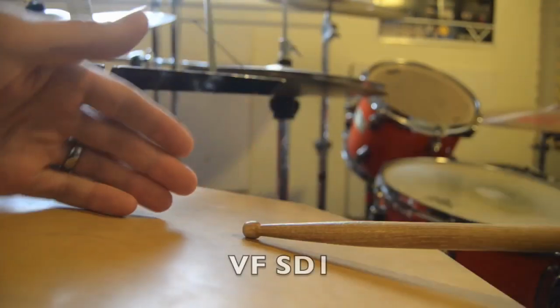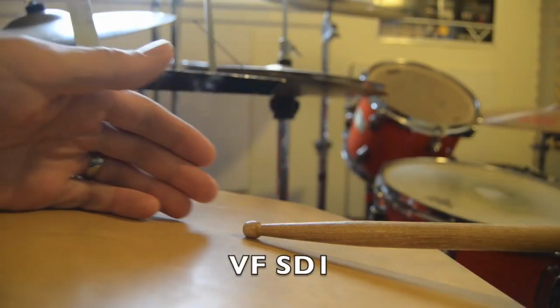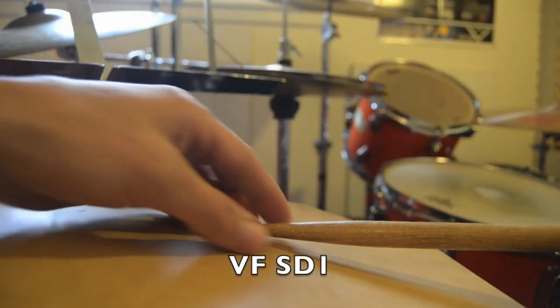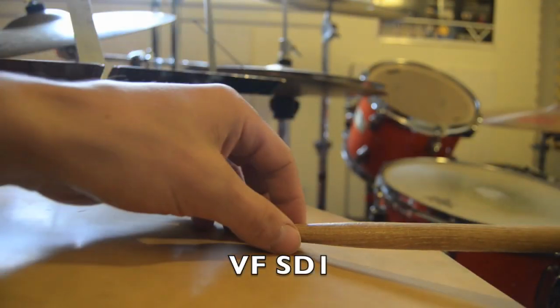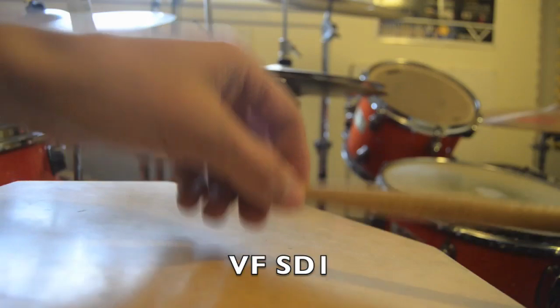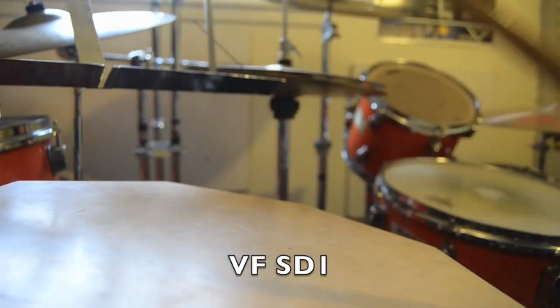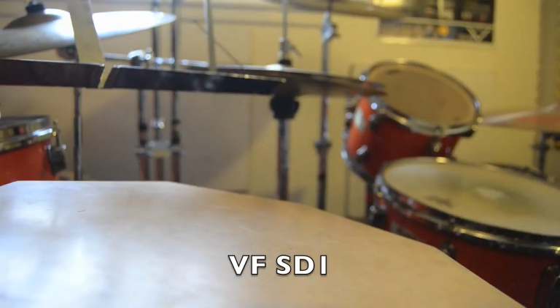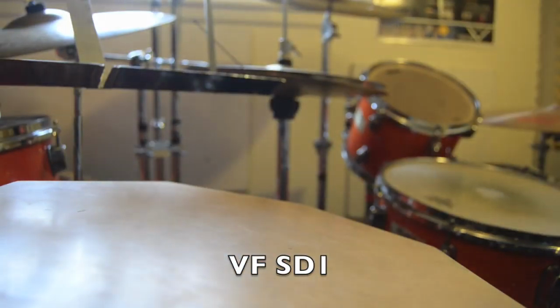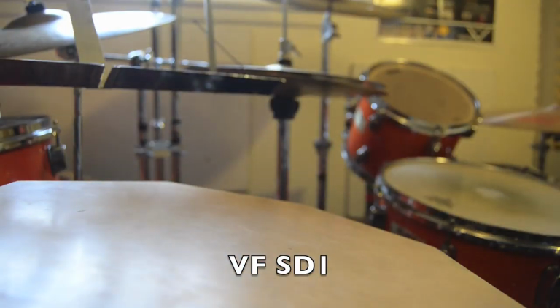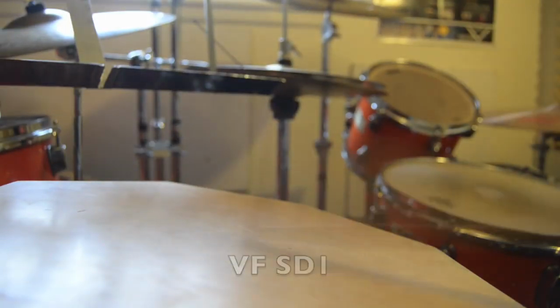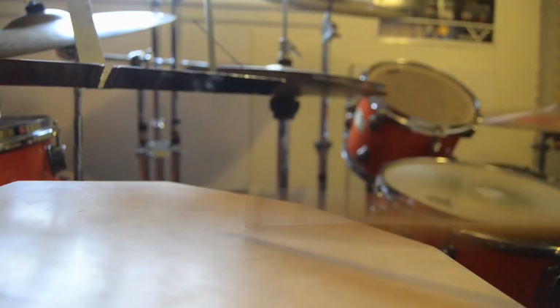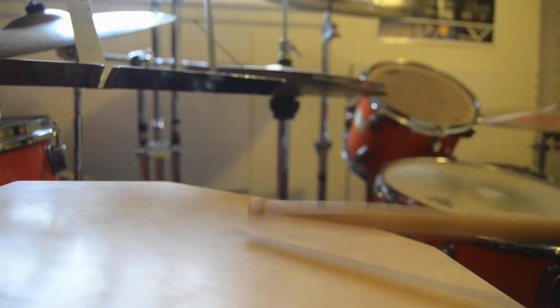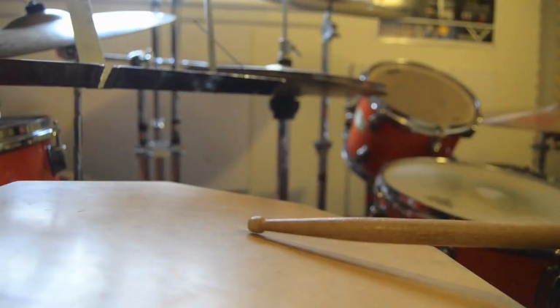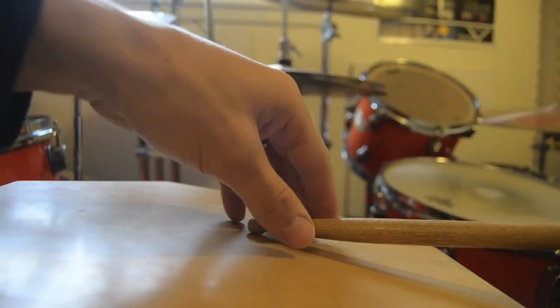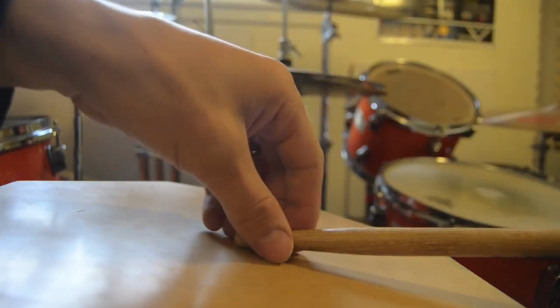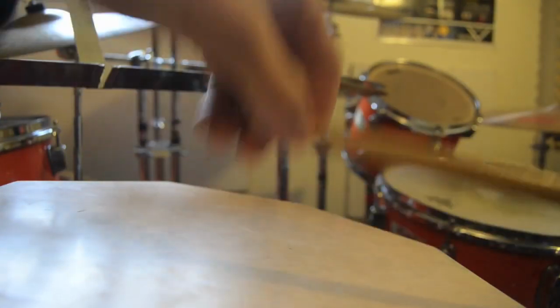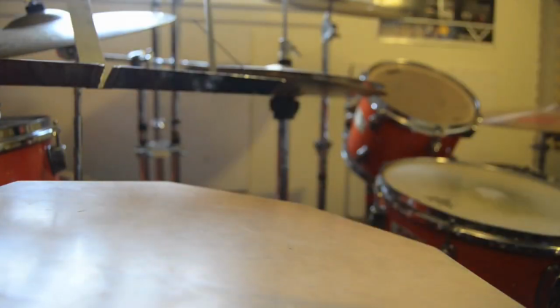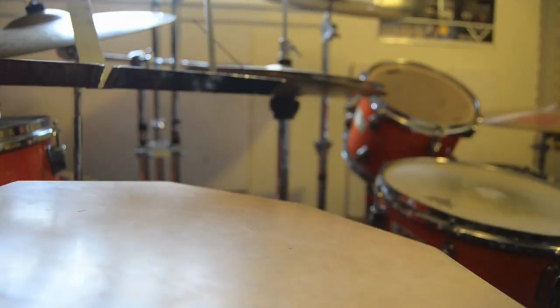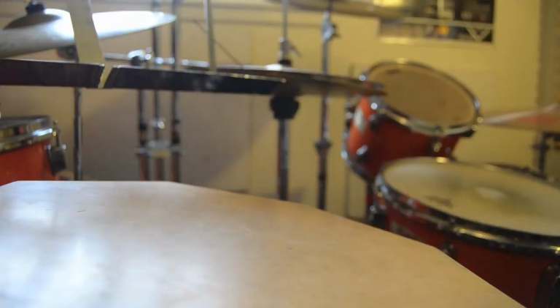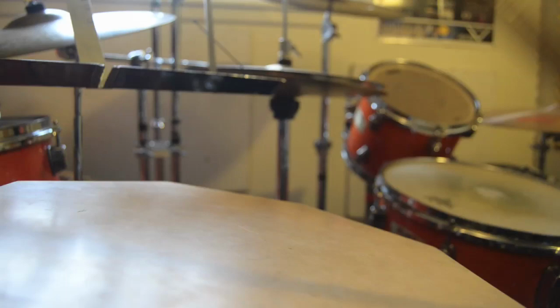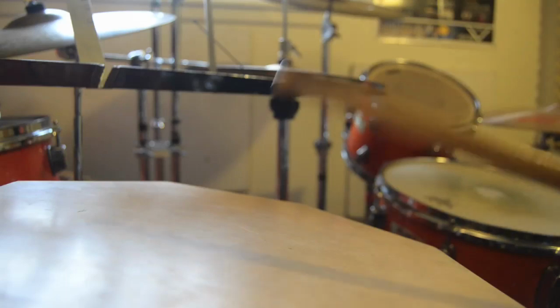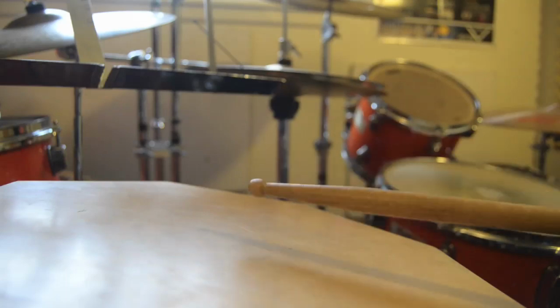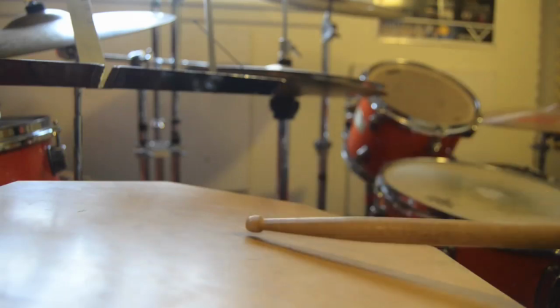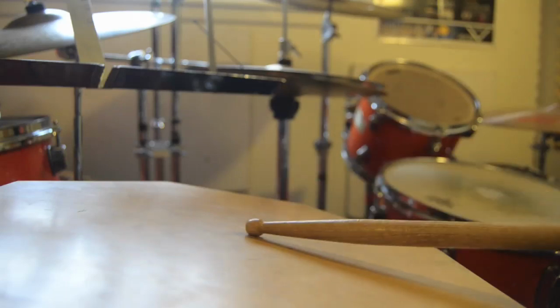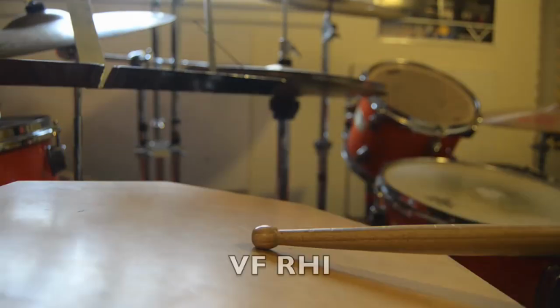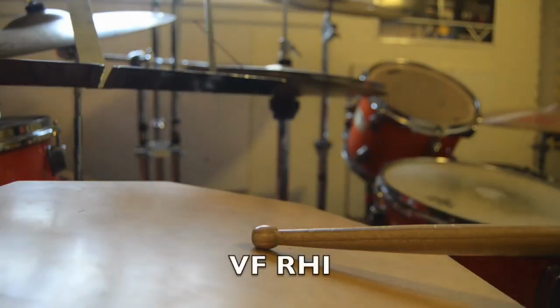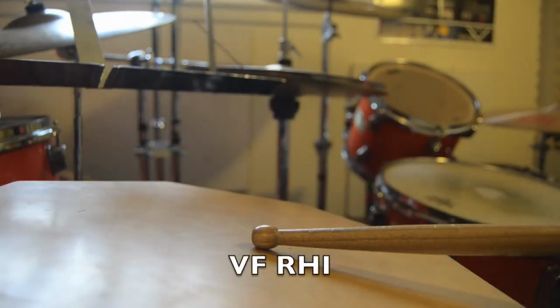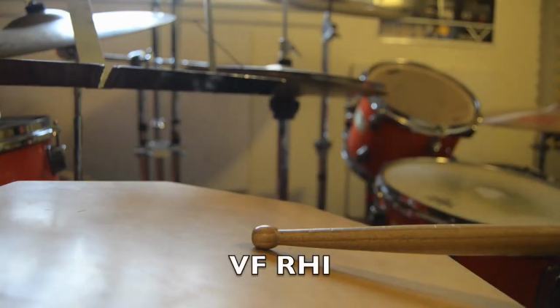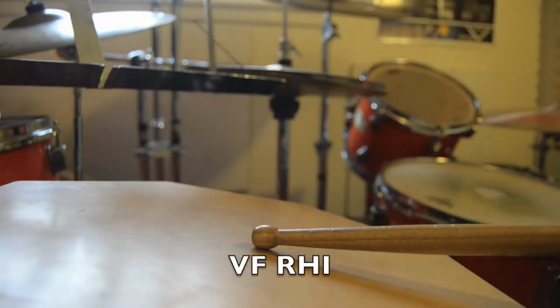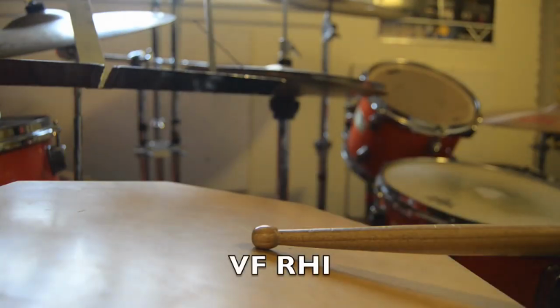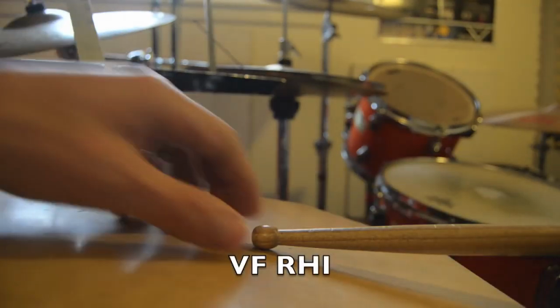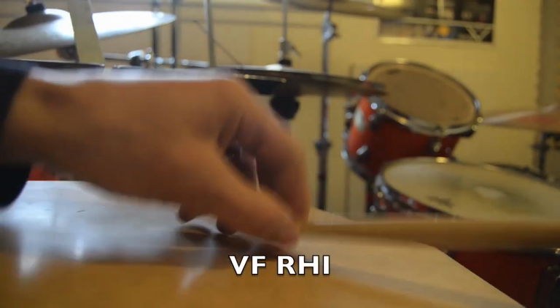Vic Firth SD-1 General — here we go. Vic Firth Ralph Hardiman Indoor — here we go.